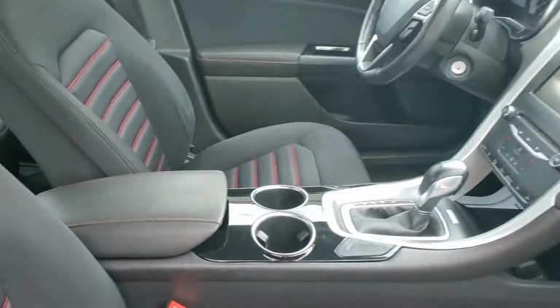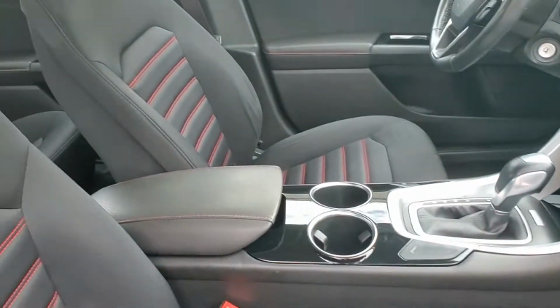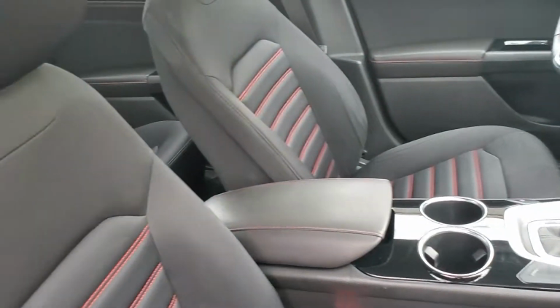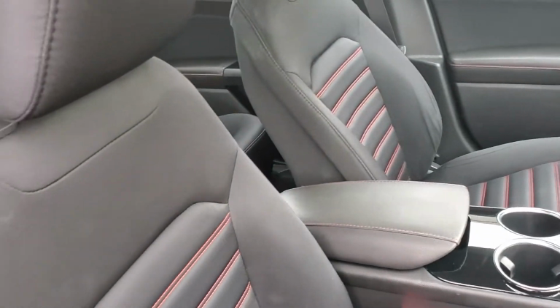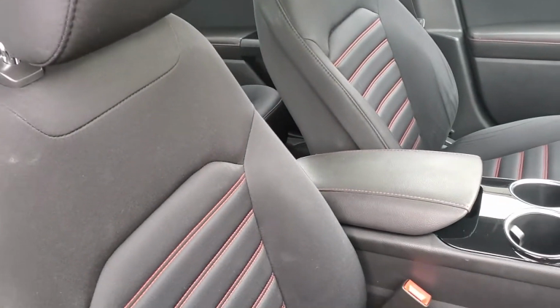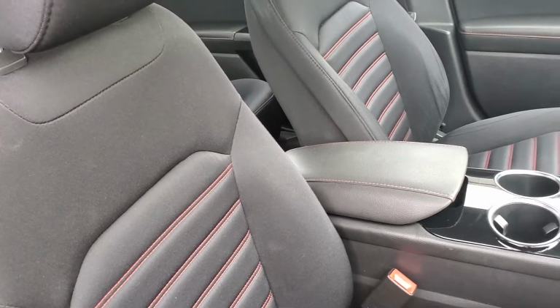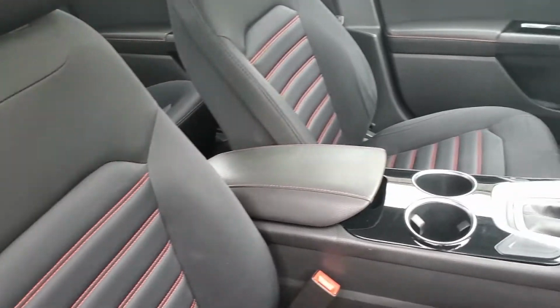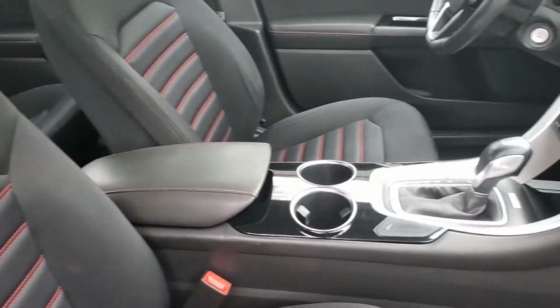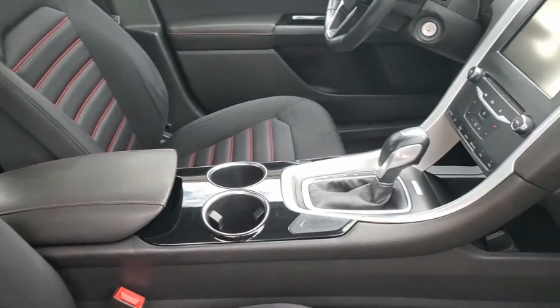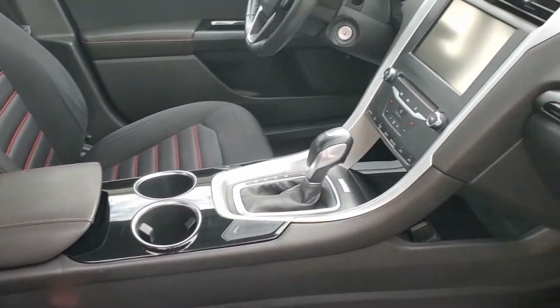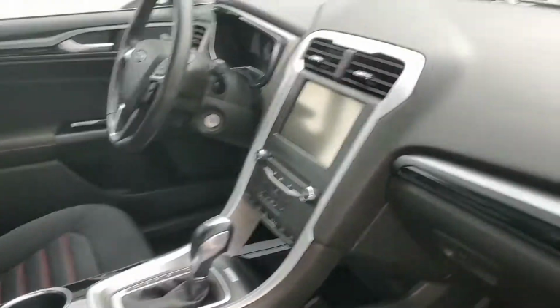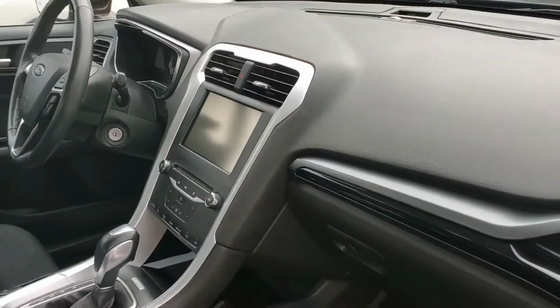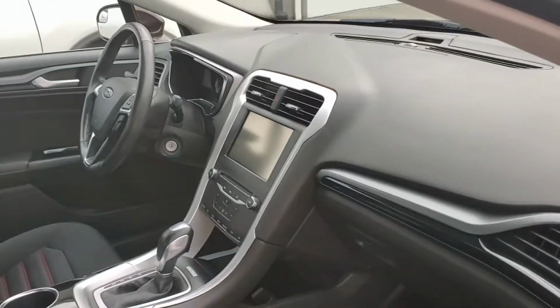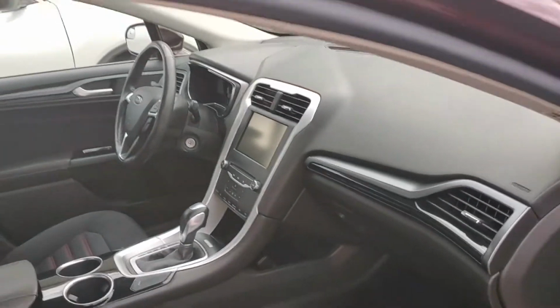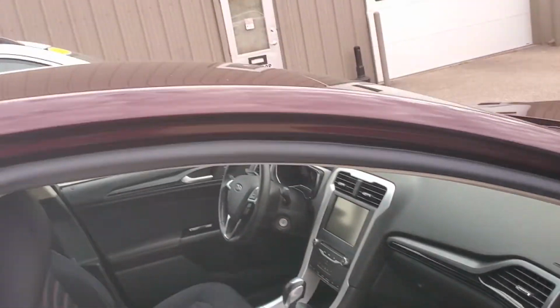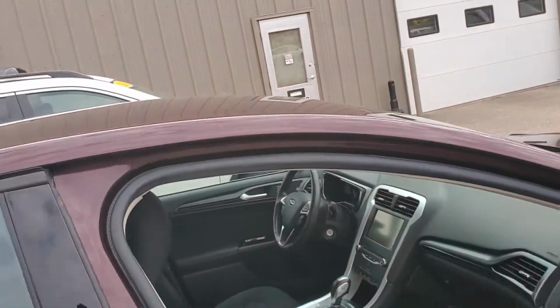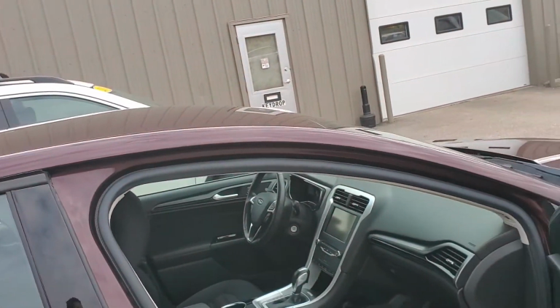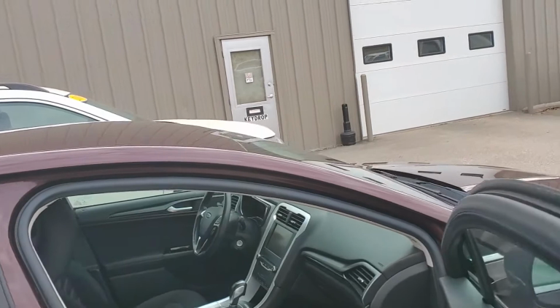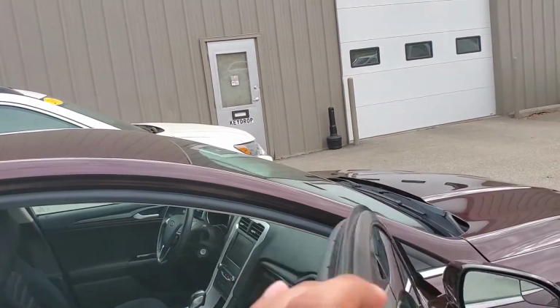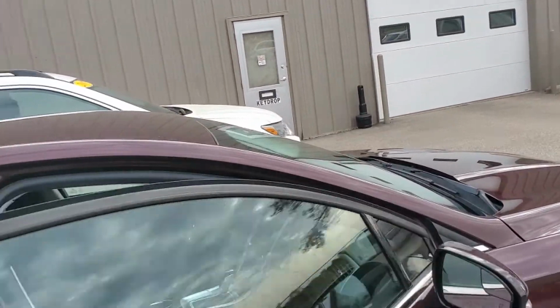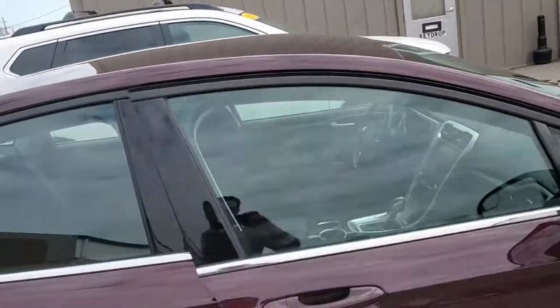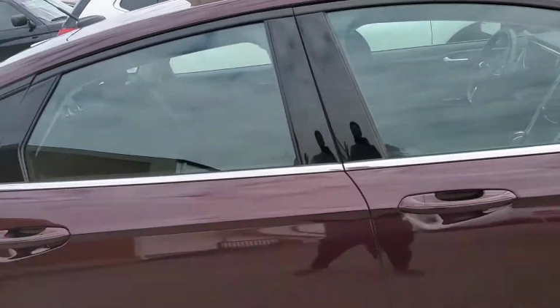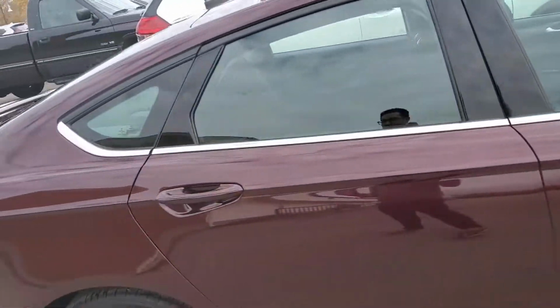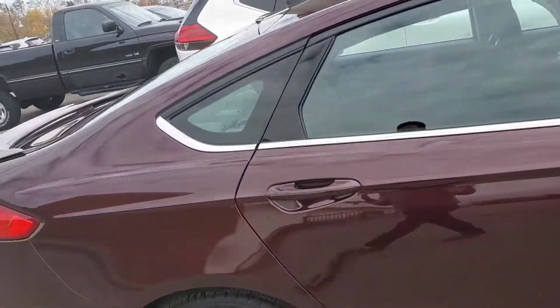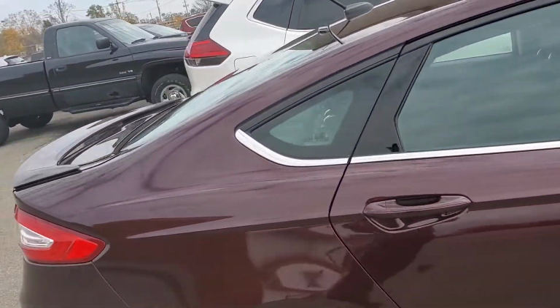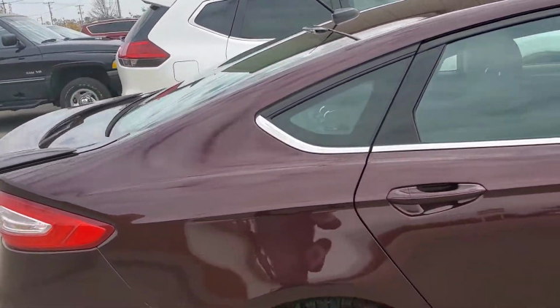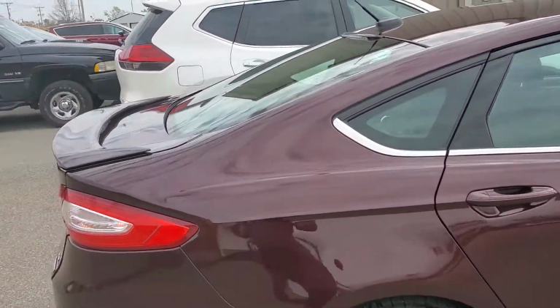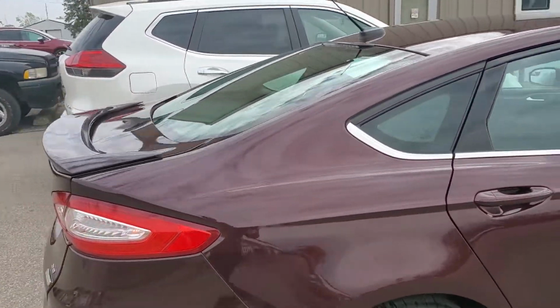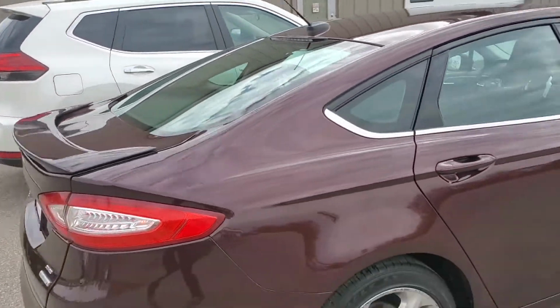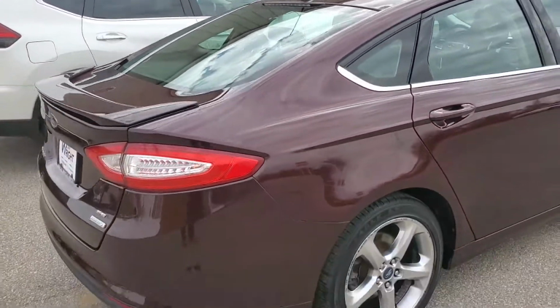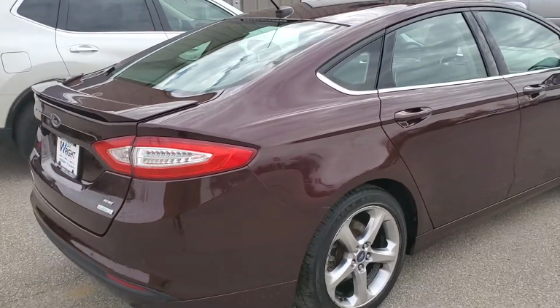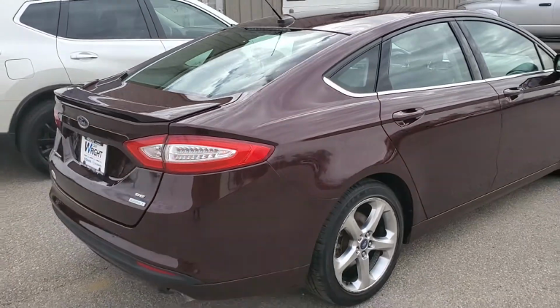Just take a peek of it right here — you have that red stitching giving it that much sportier of a look. It does have navigation and power seats. I mean, this thing is just in amazing shape. This one is priced at $13,000.